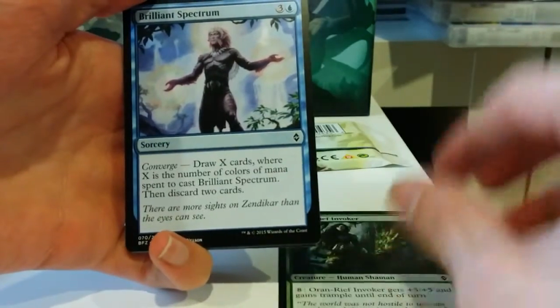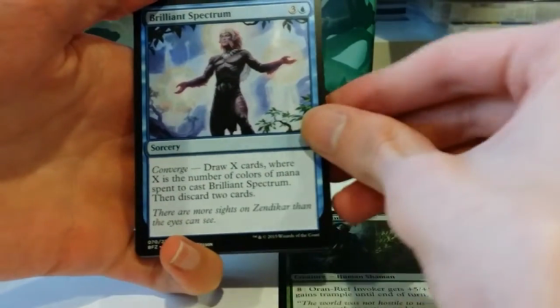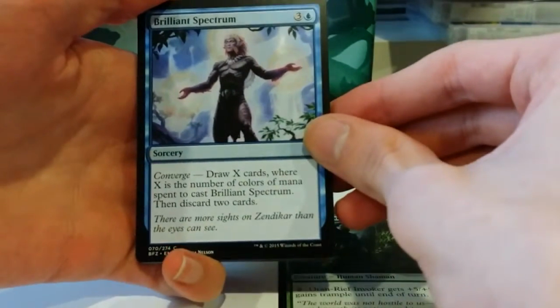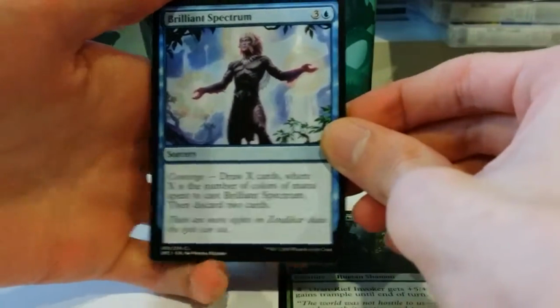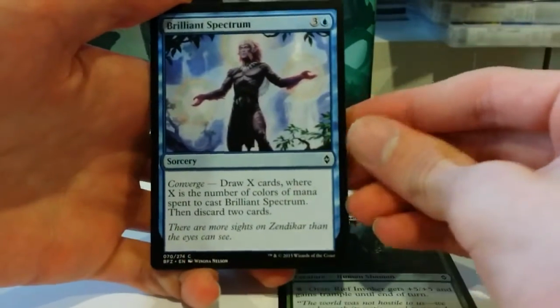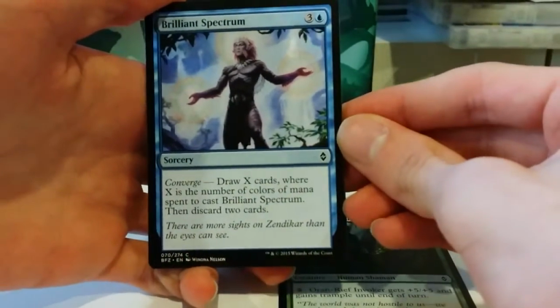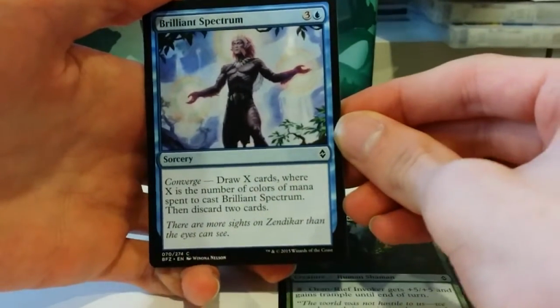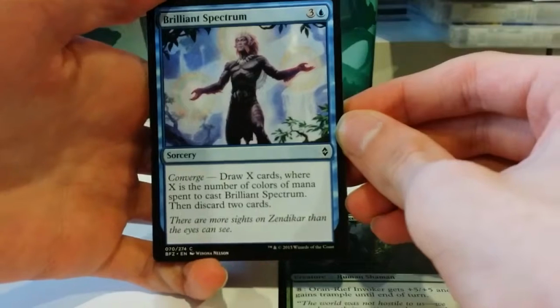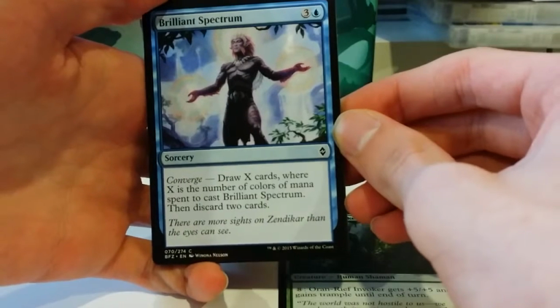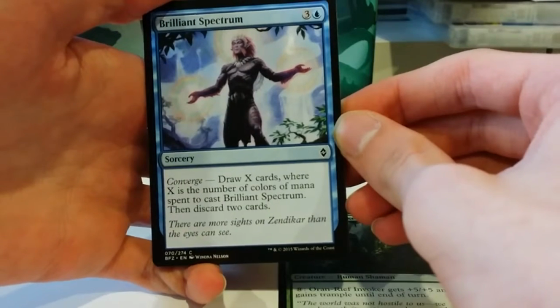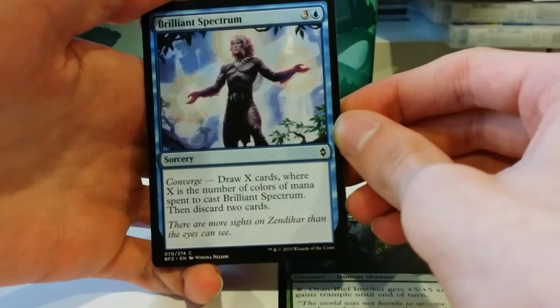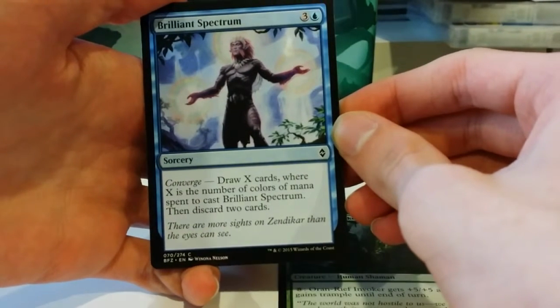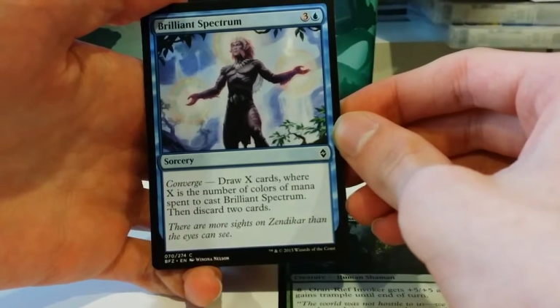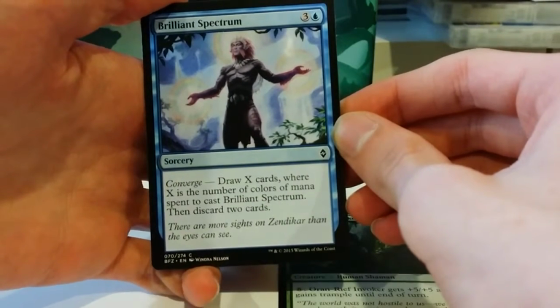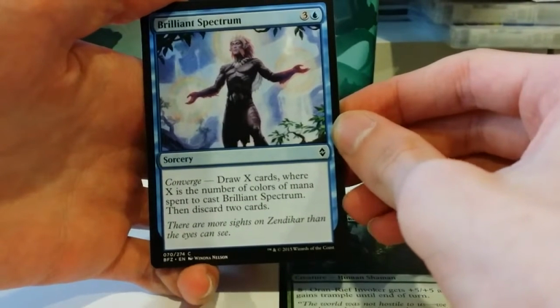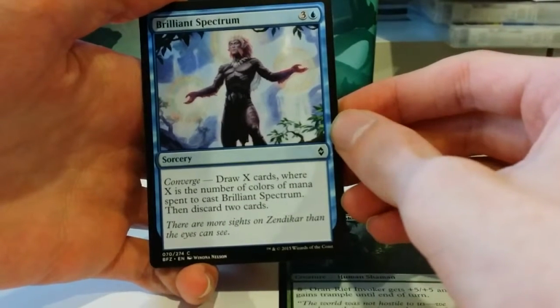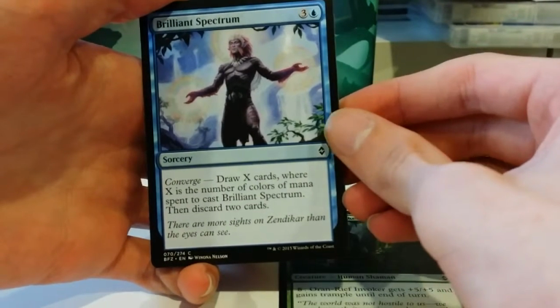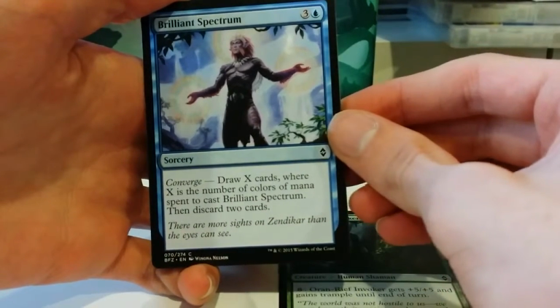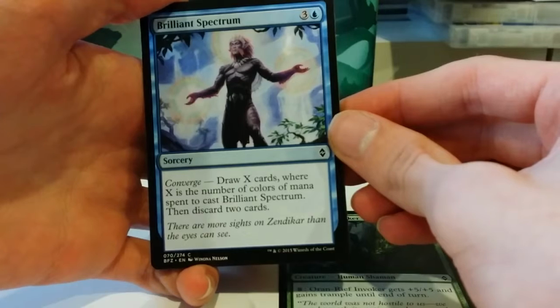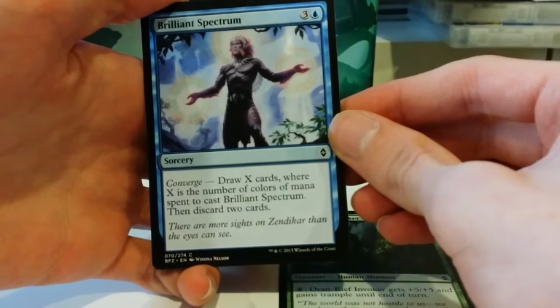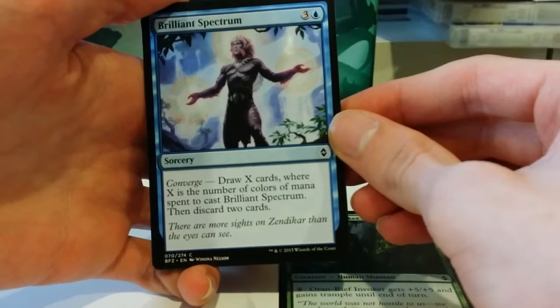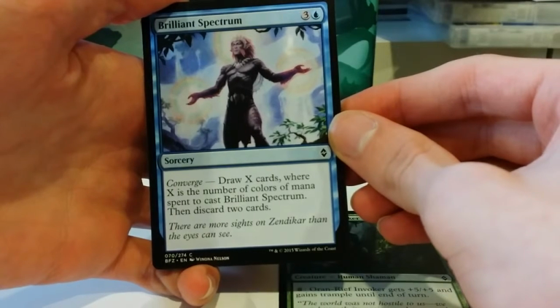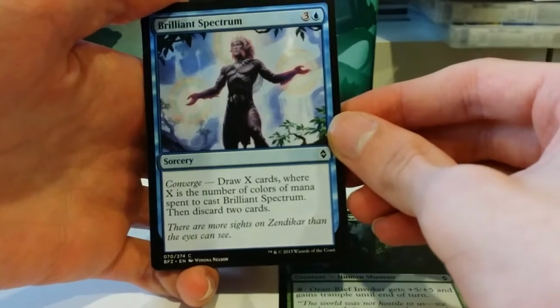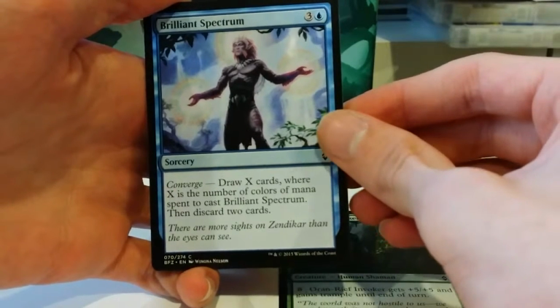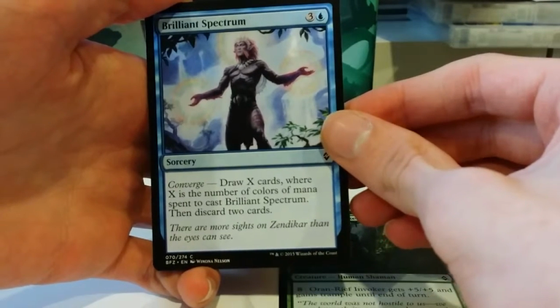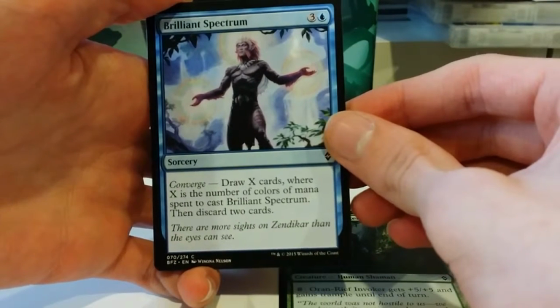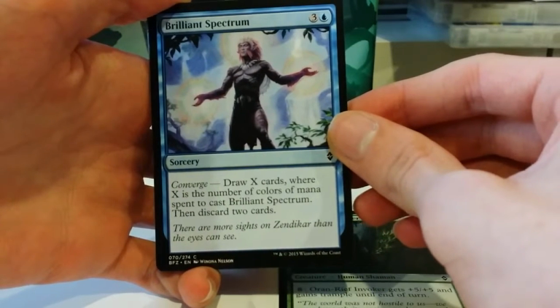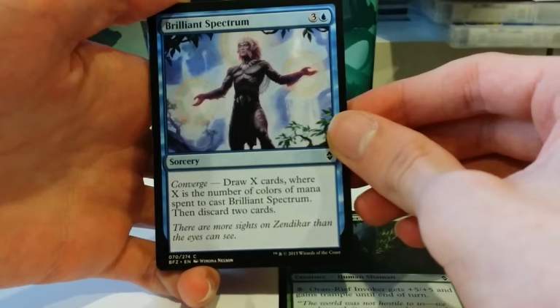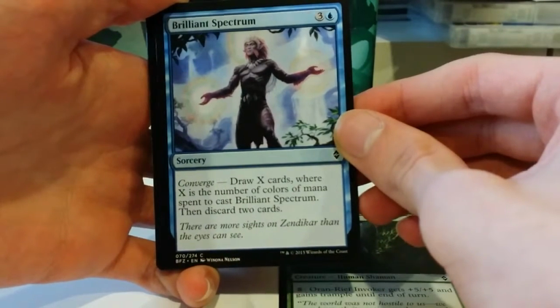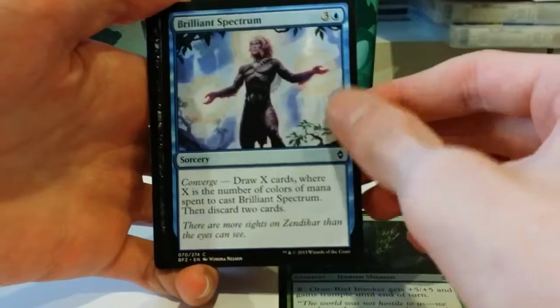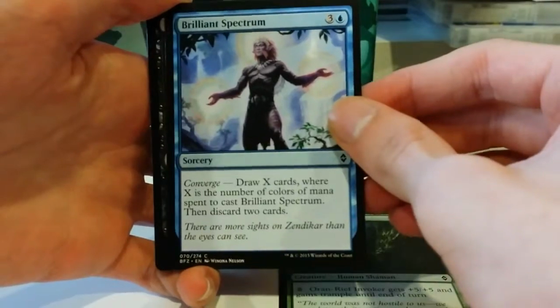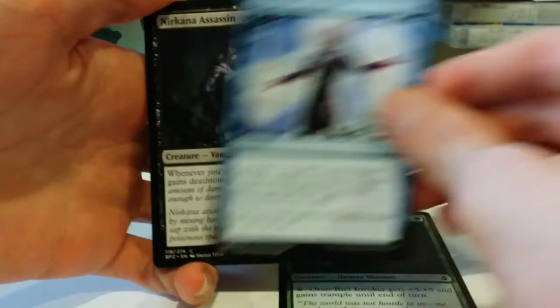Moving on, we've got a Brilliant Spectrum, a Converge card. Three and a blue to draw X cards where X is the number of colors of mana spent to cast Brilliant Spectrum. You then discard two cards. It is sorcery speed.